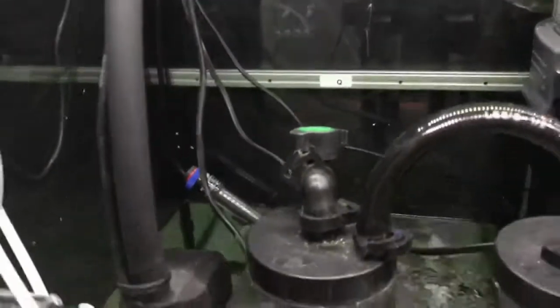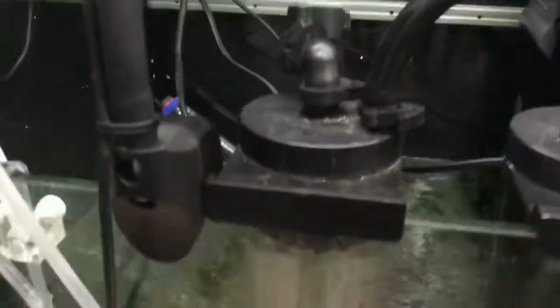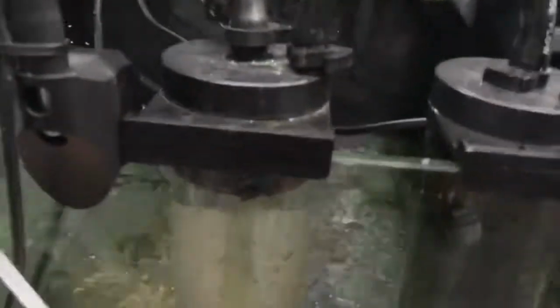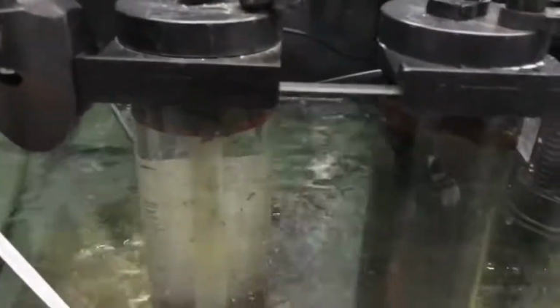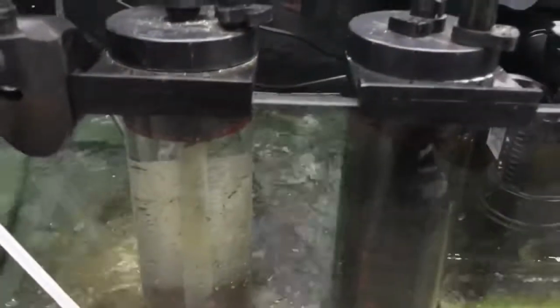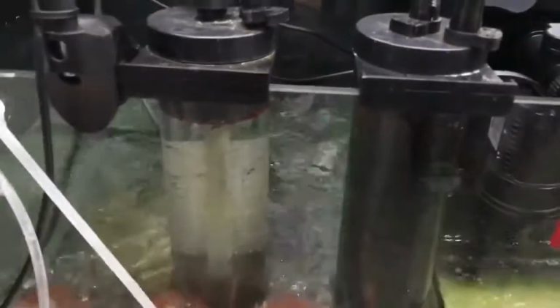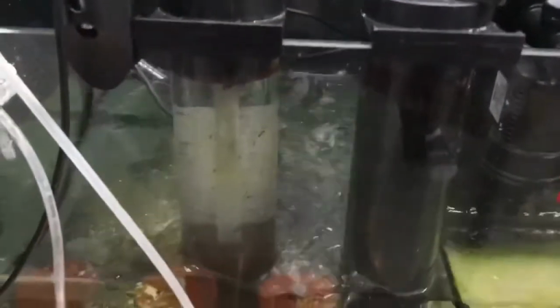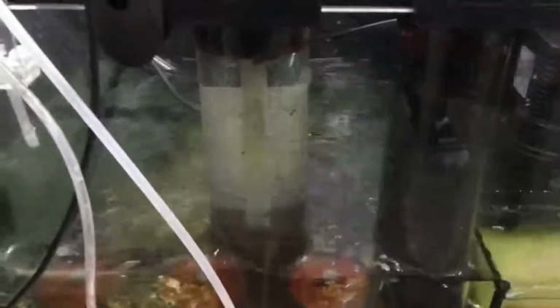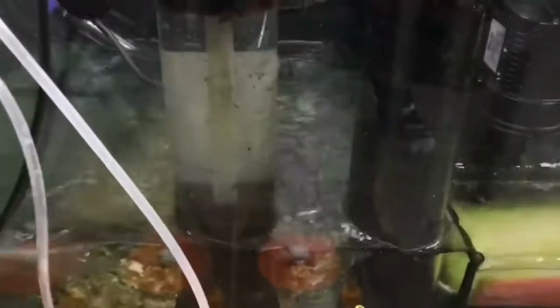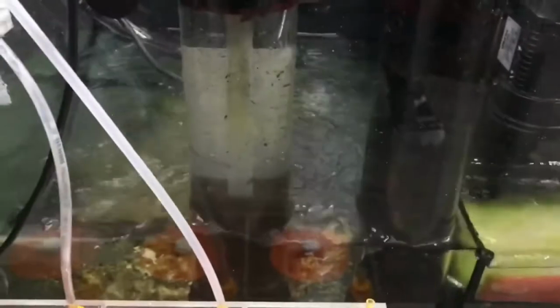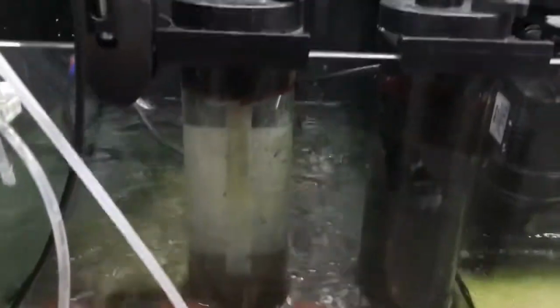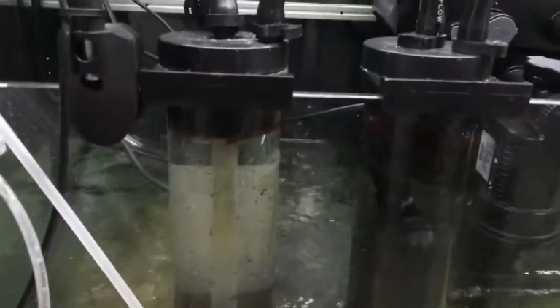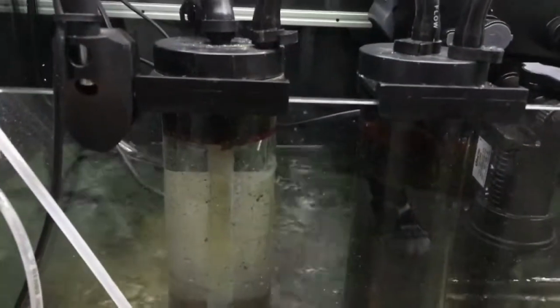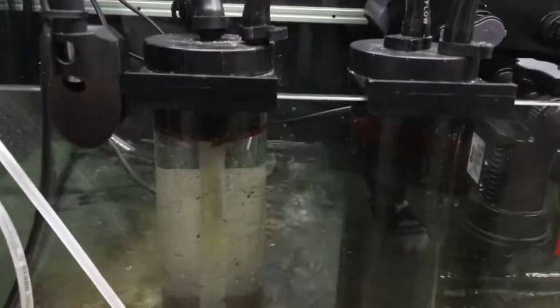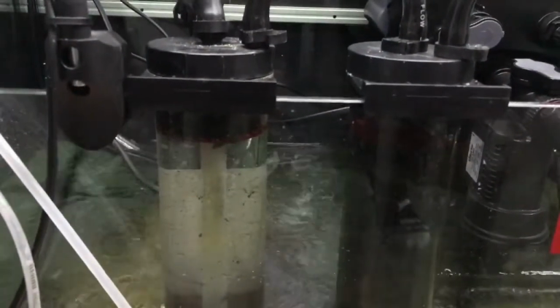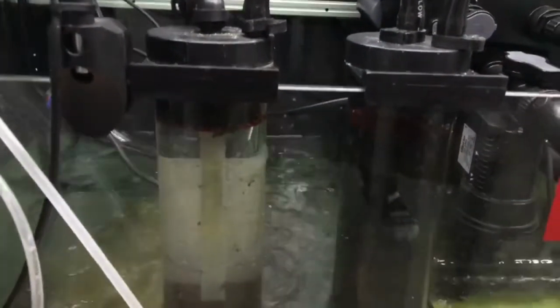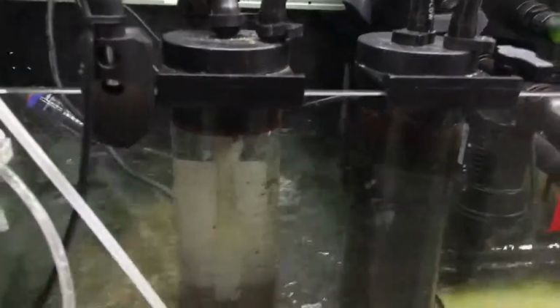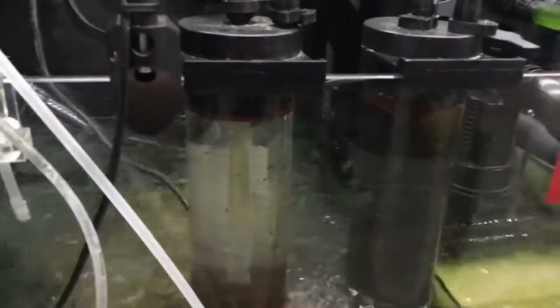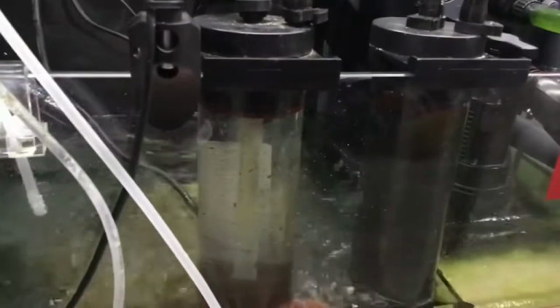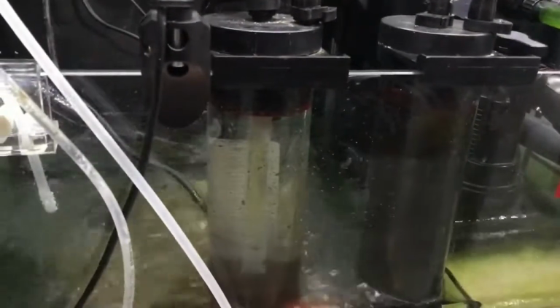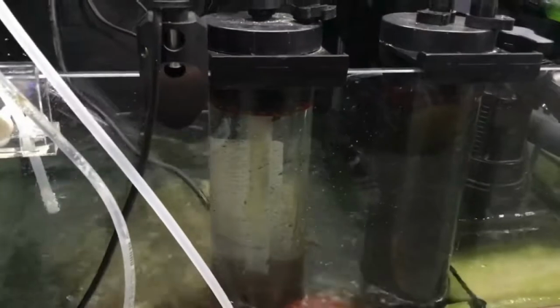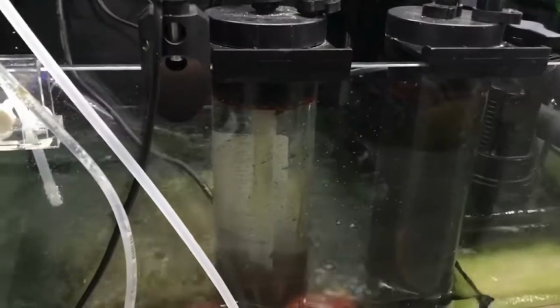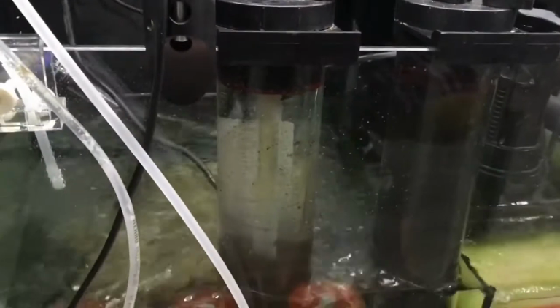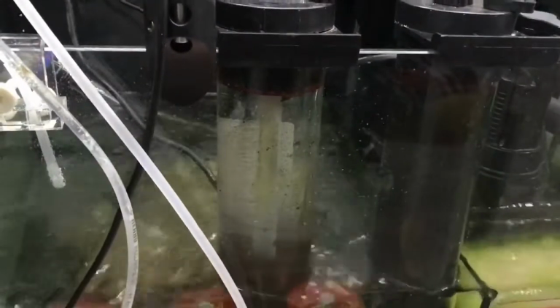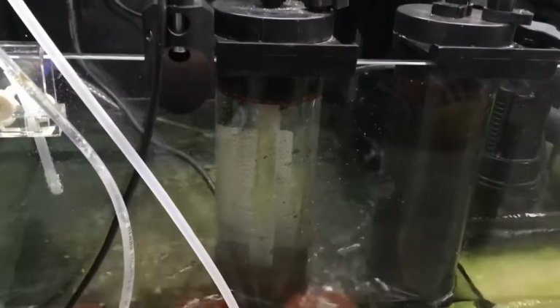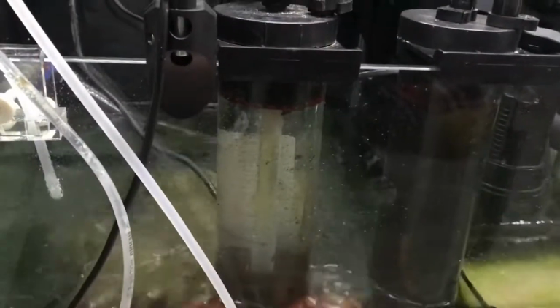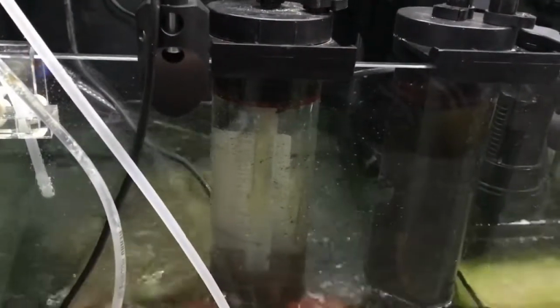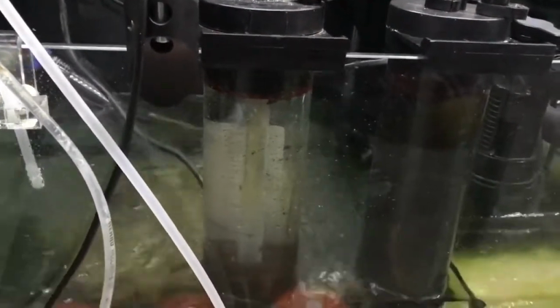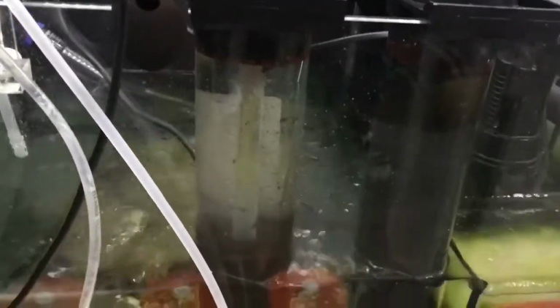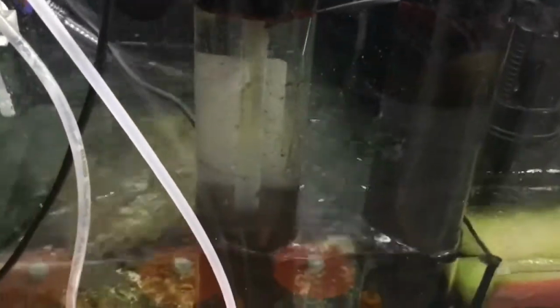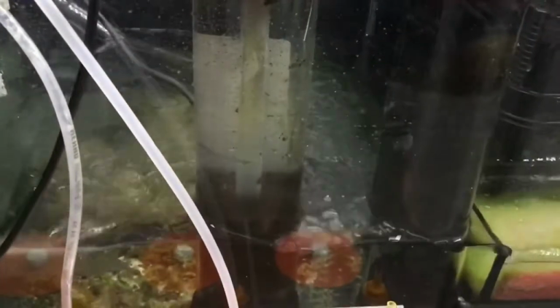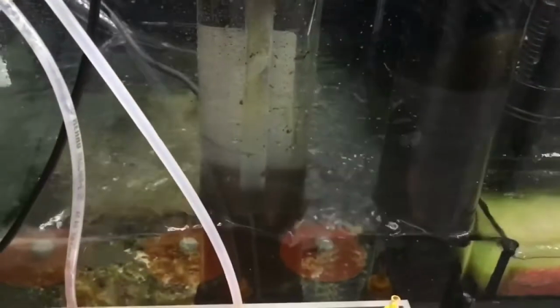Over here I have my Two Little Fishies reactors — one has GFO and the other one has carbon. Both of the medias are from Bulk Reef Supply, which is where I get most of my stuff.